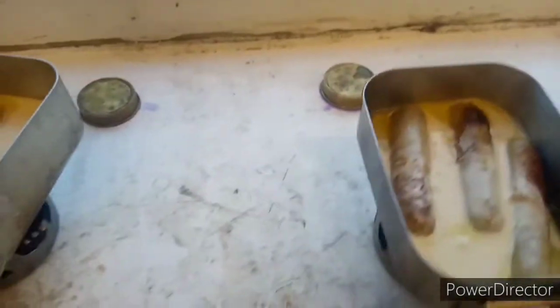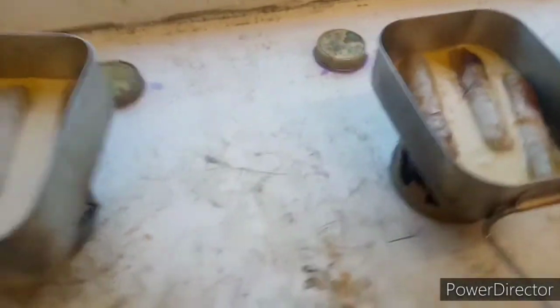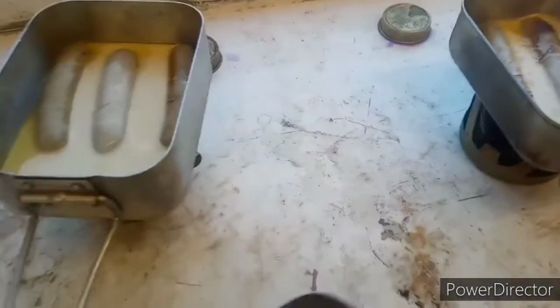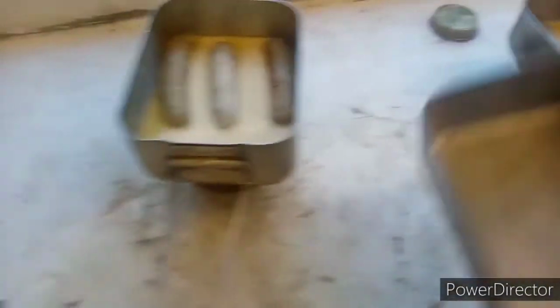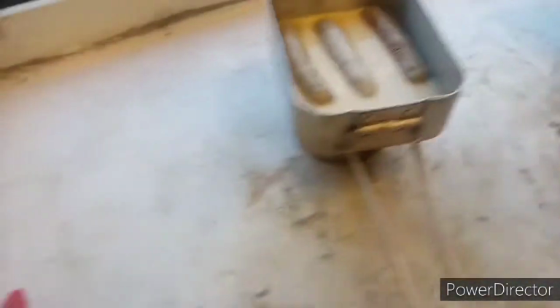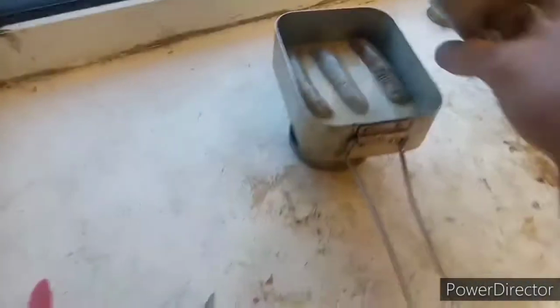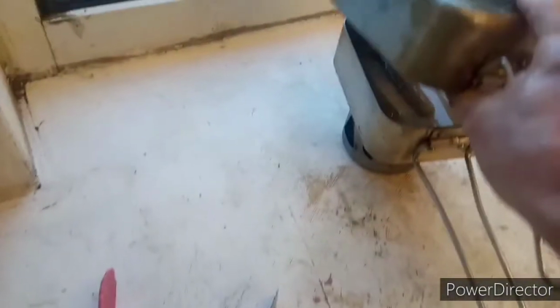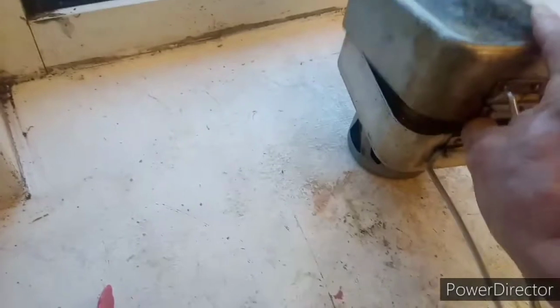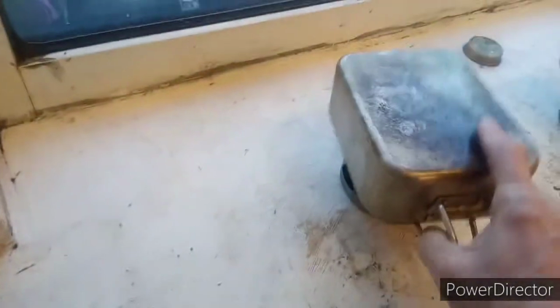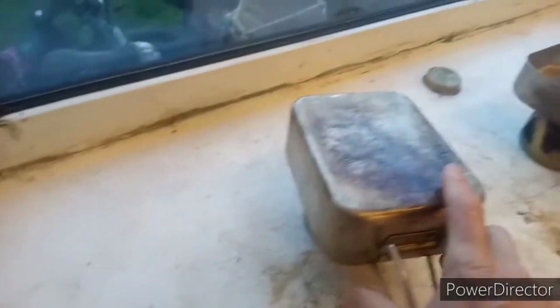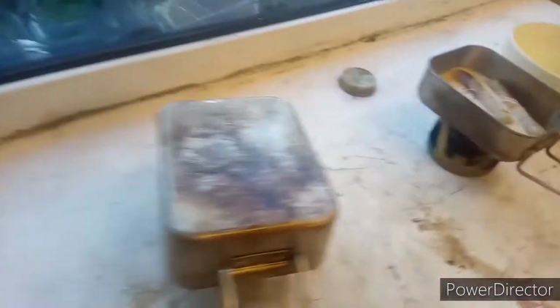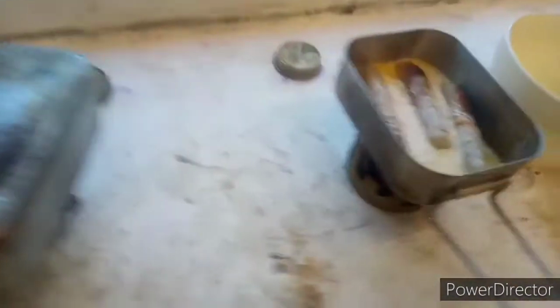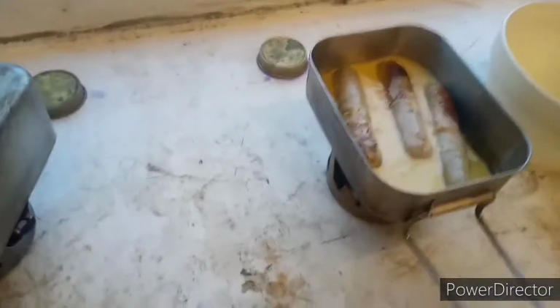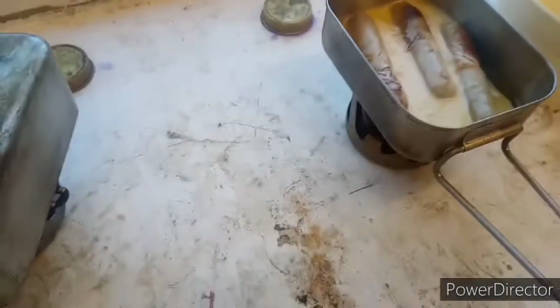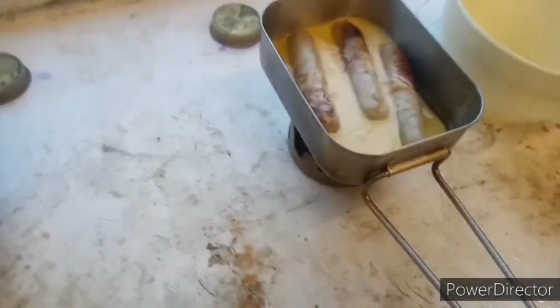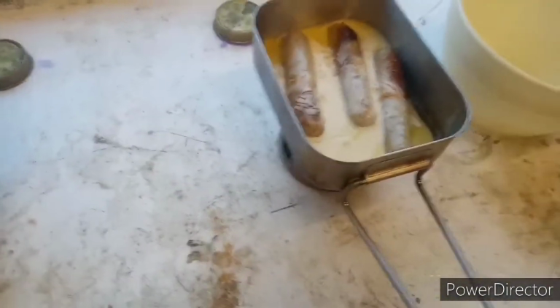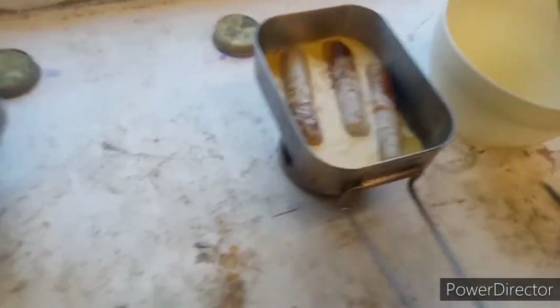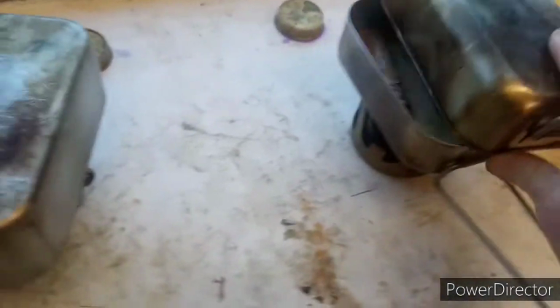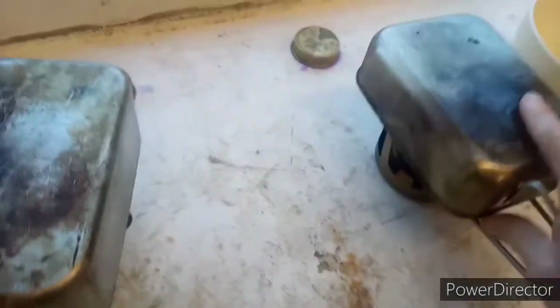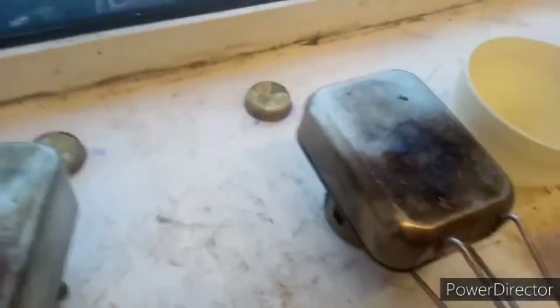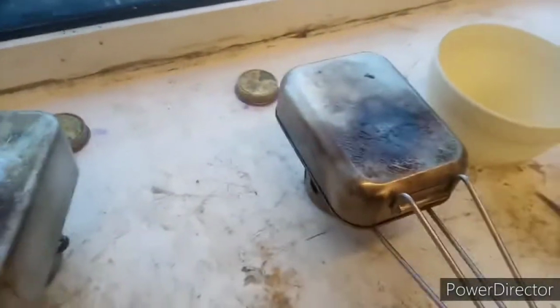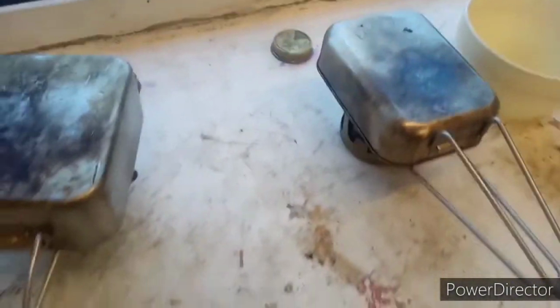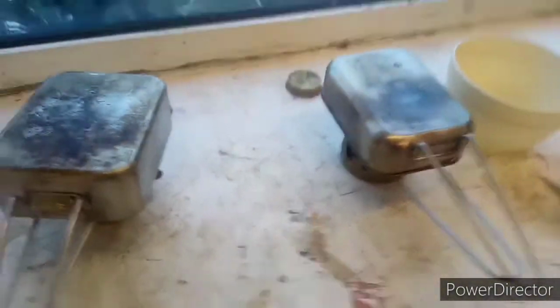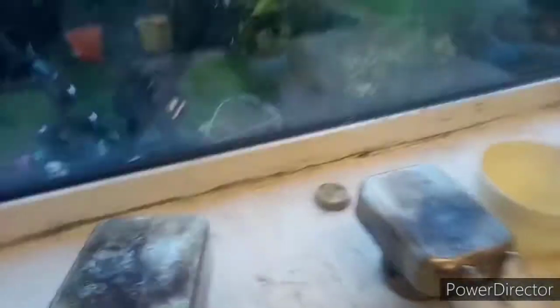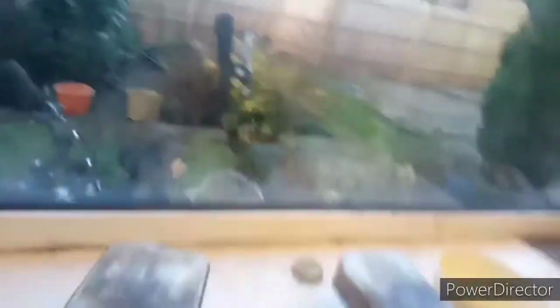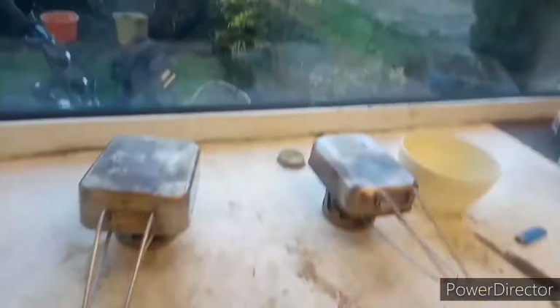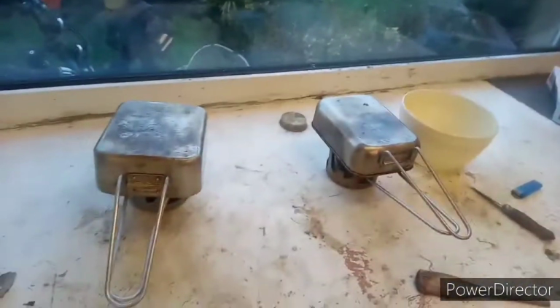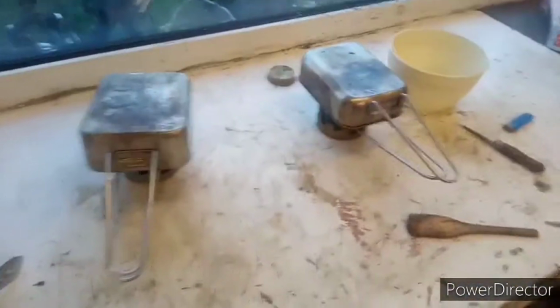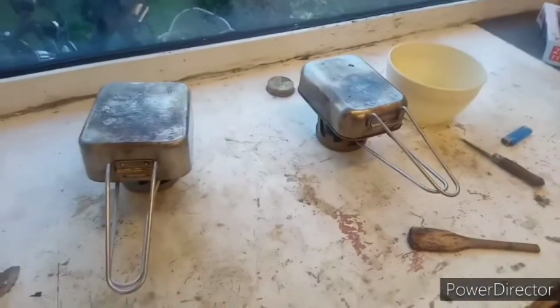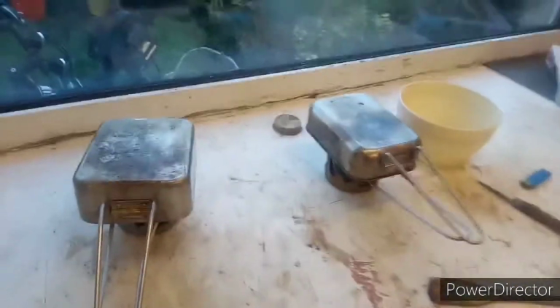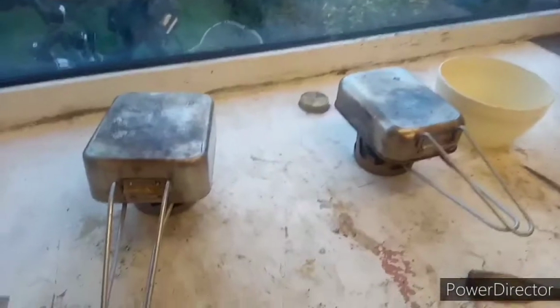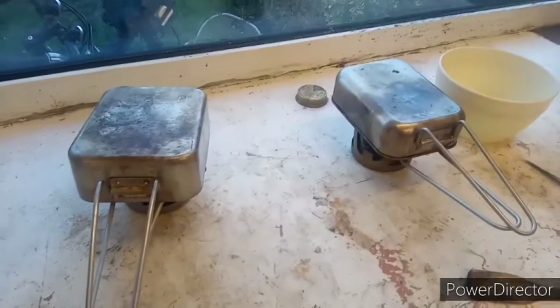Right, put the lid on and leave it for twenty minutes. What time is it? Five to four. Have a look at quarter past.